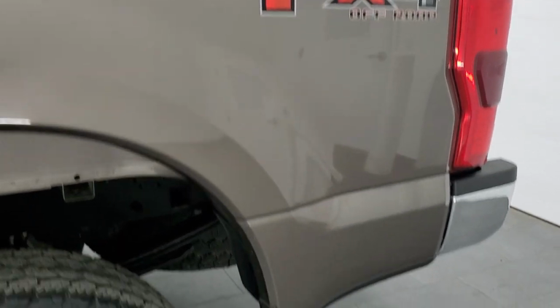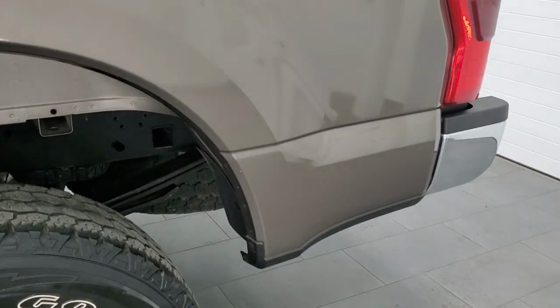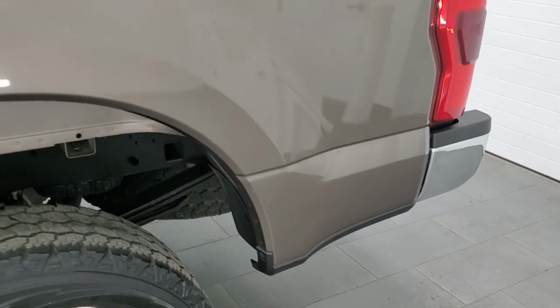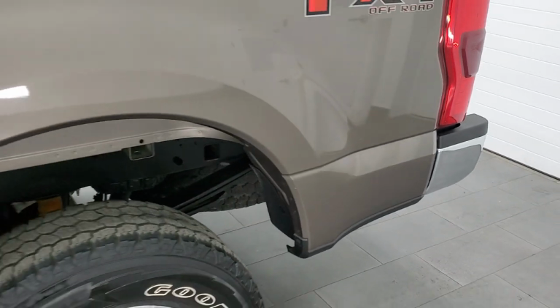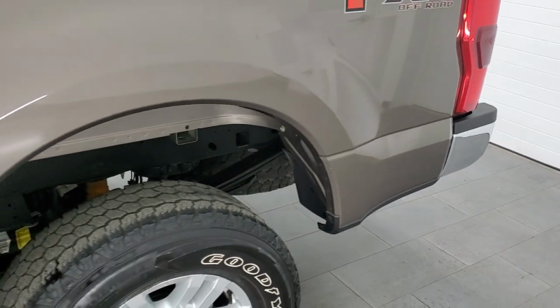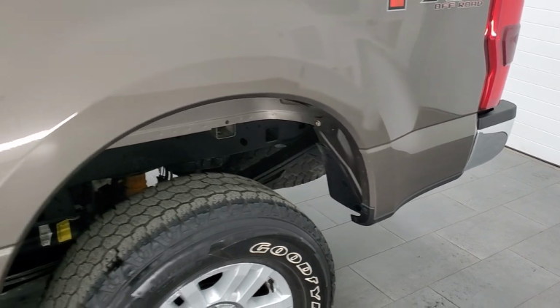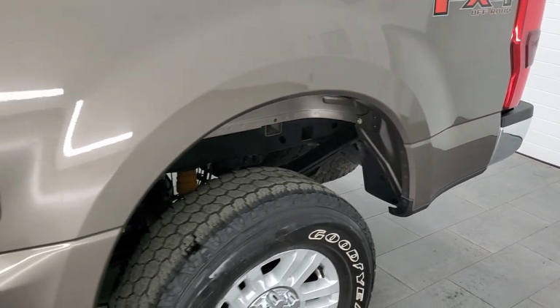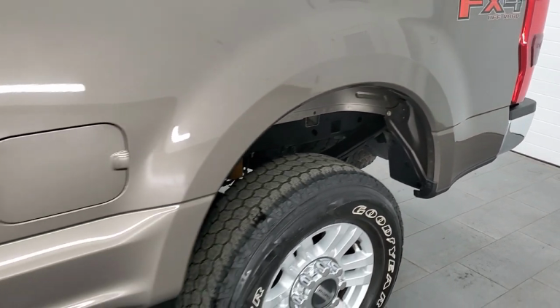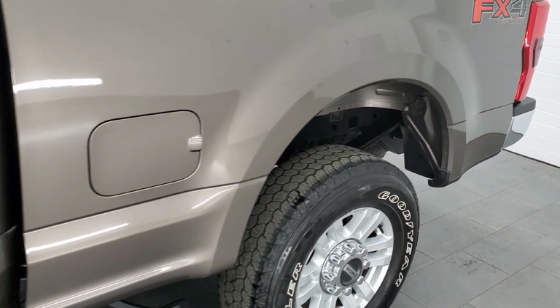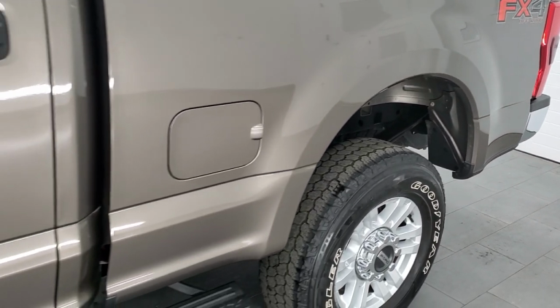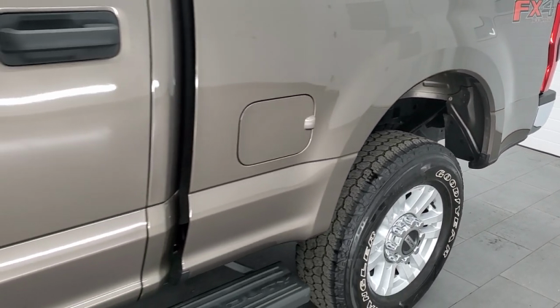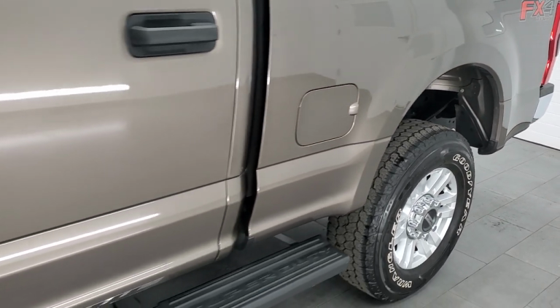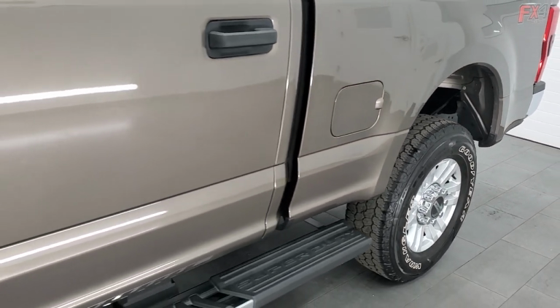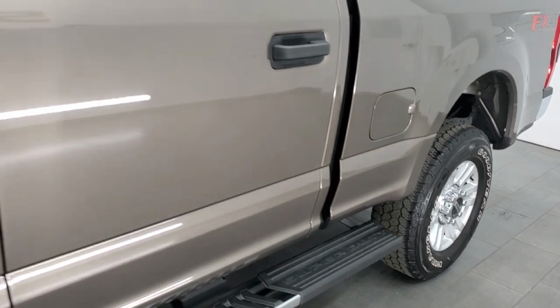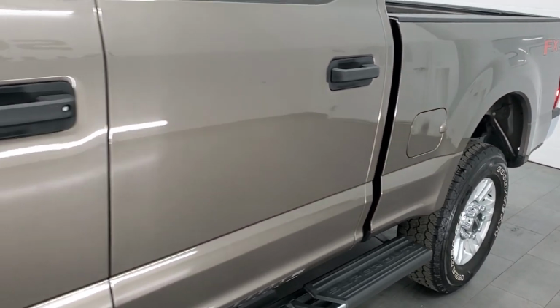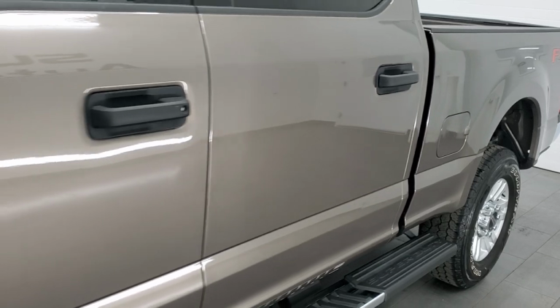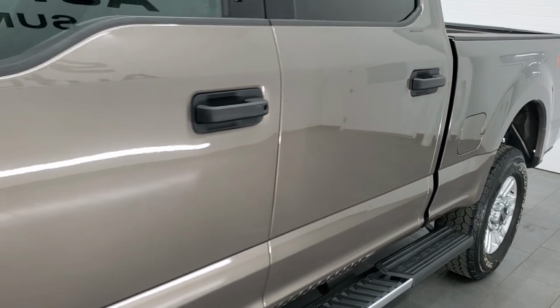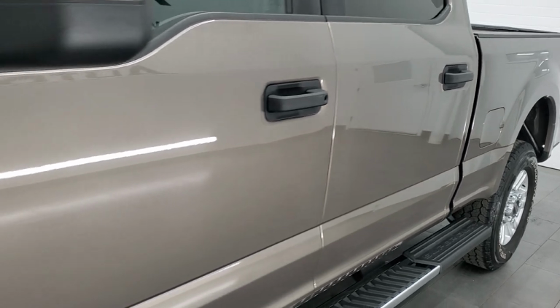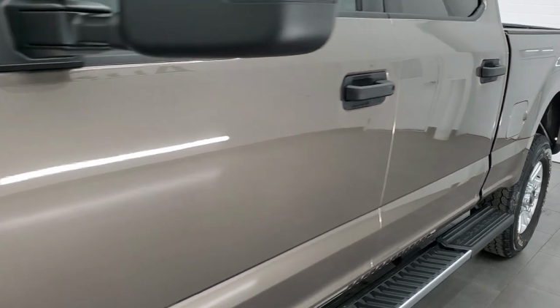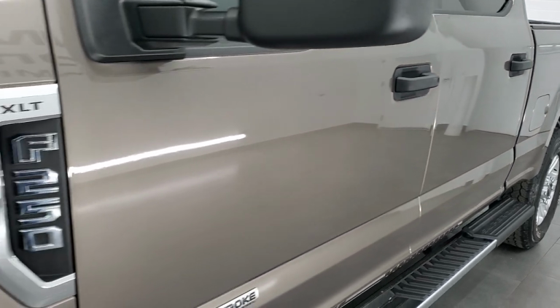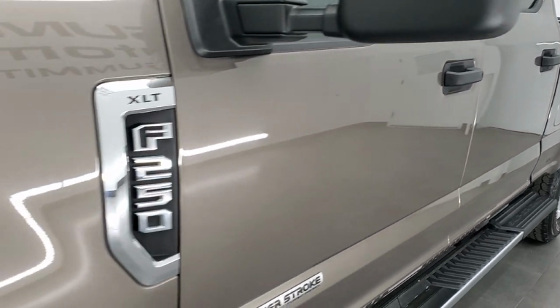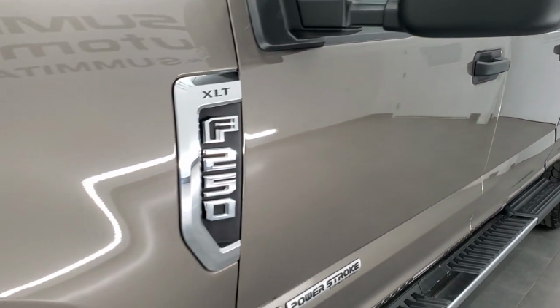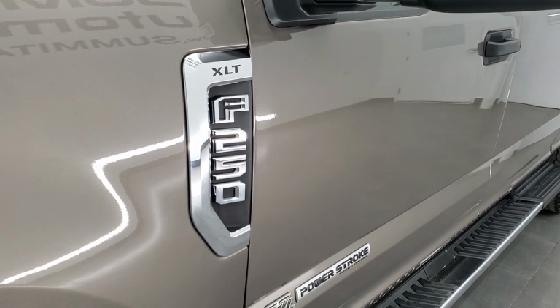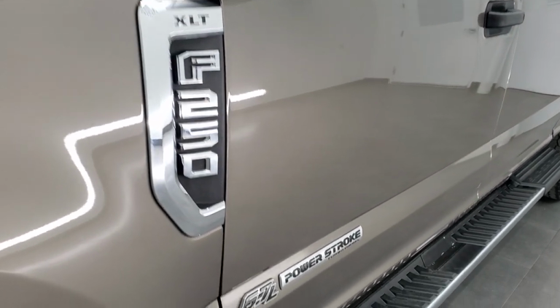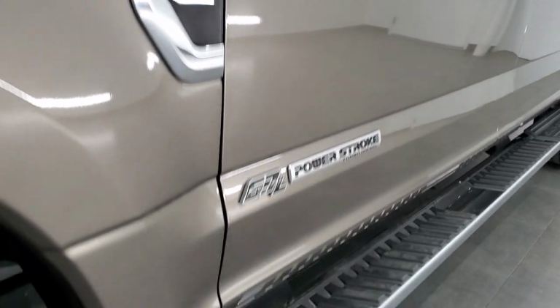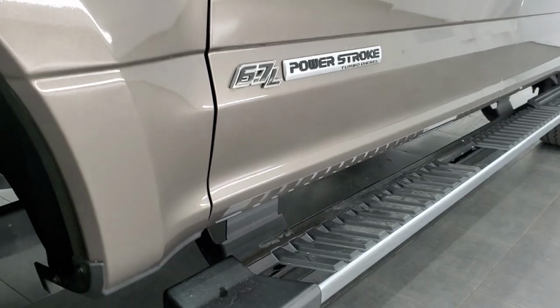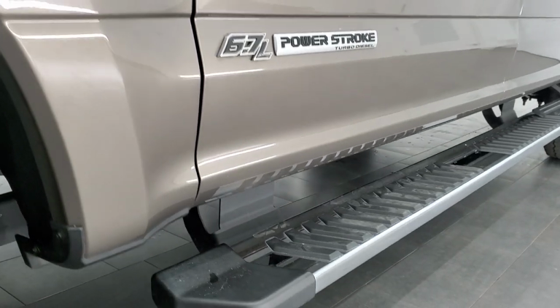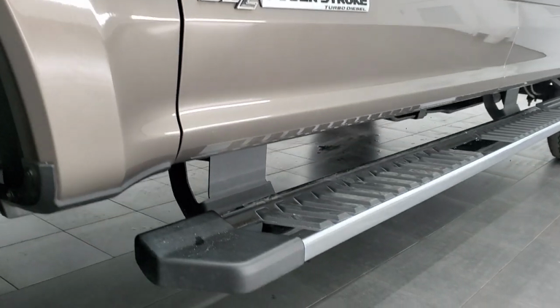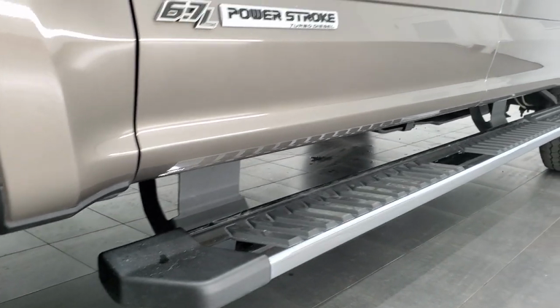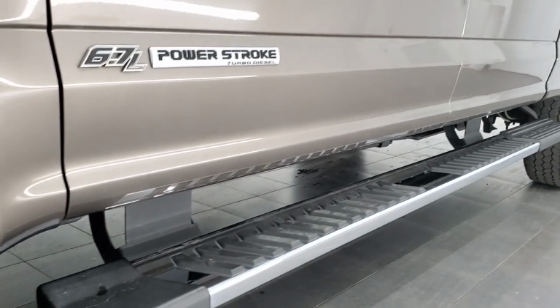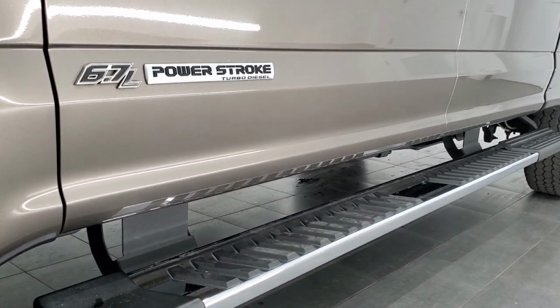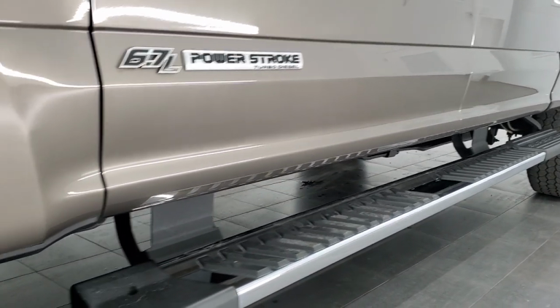If you liked the video and how we do things here at Summit Auto, in the upper right hand part of the screen is a link to subscribe to our YouTube channel. Click that and then click the bell notifications and you'll get updates every time we do videos of our new and used inventory here at Summit Auto.